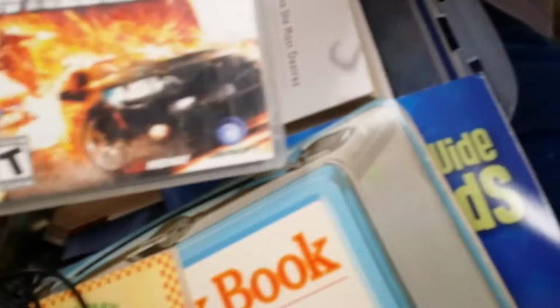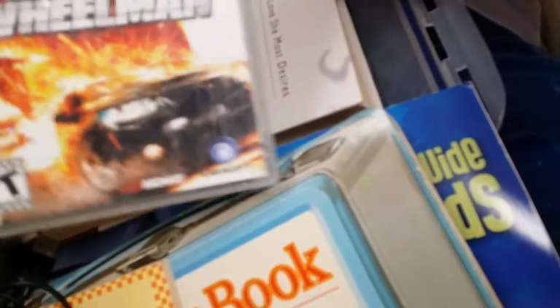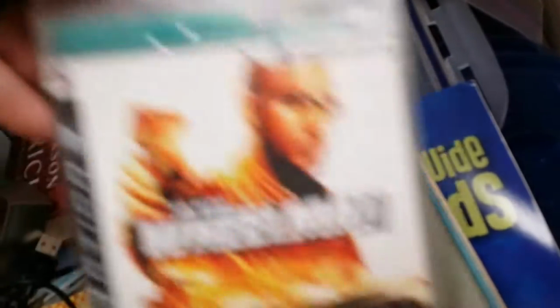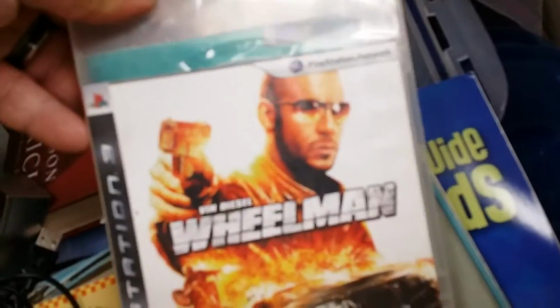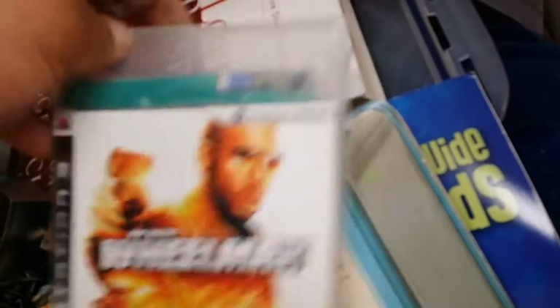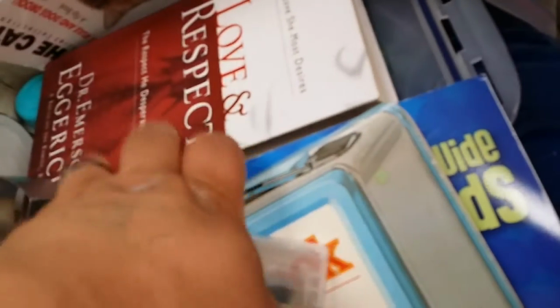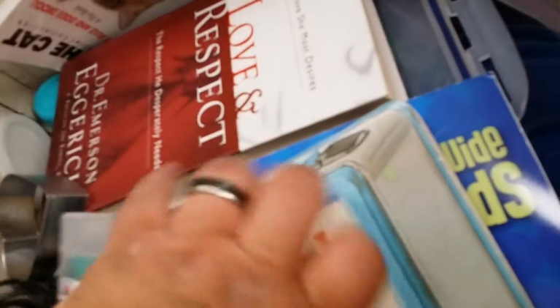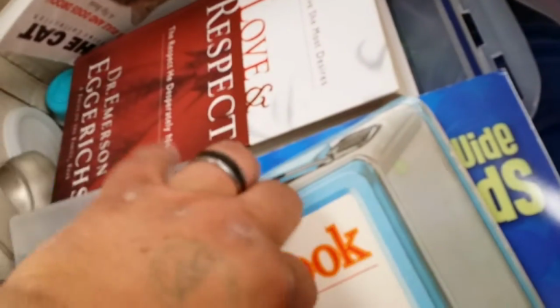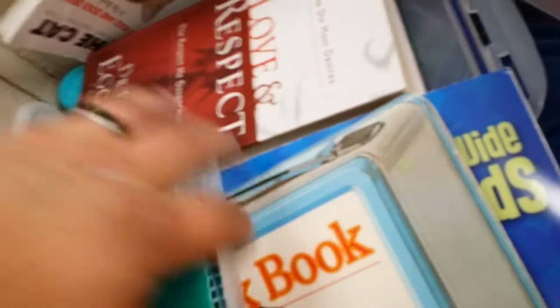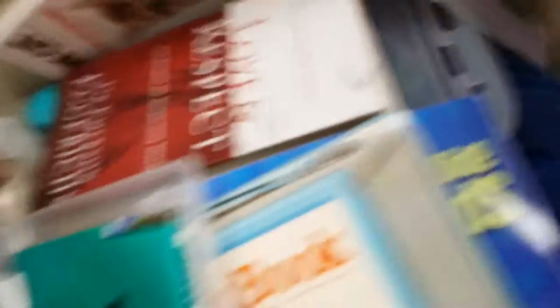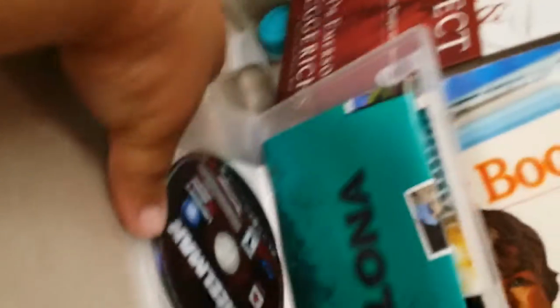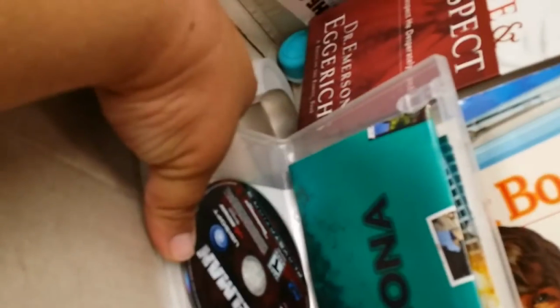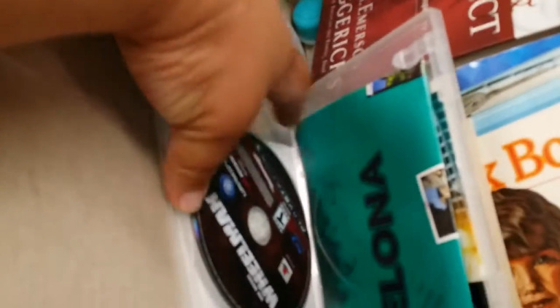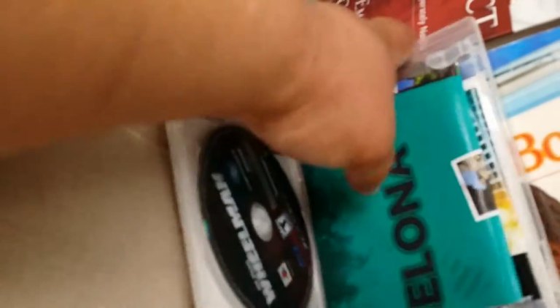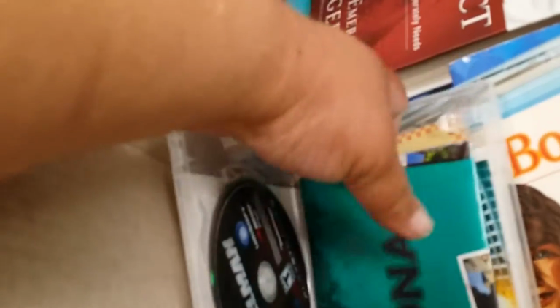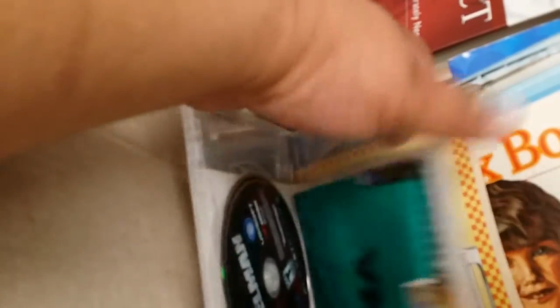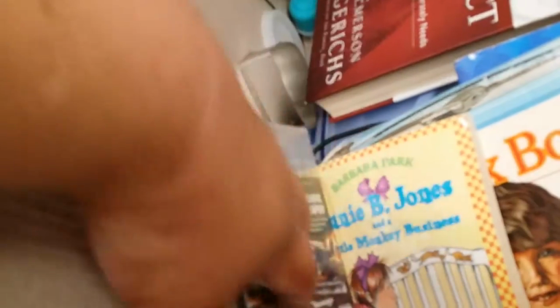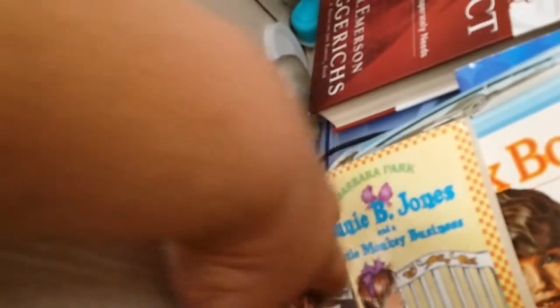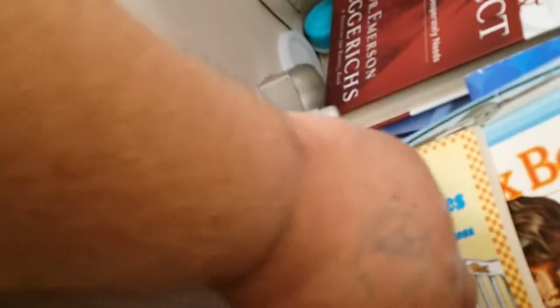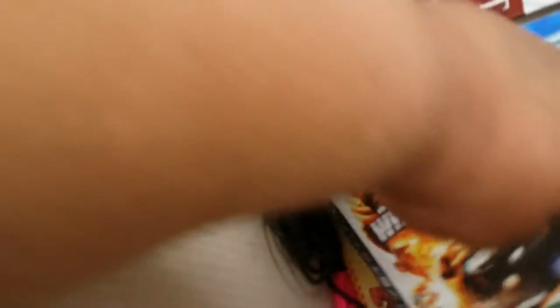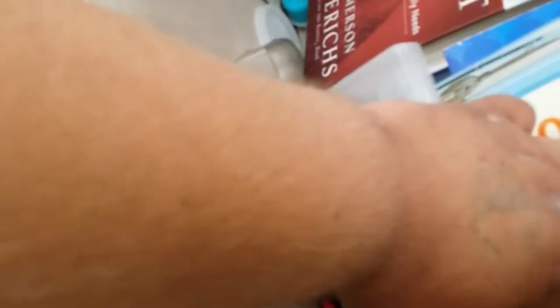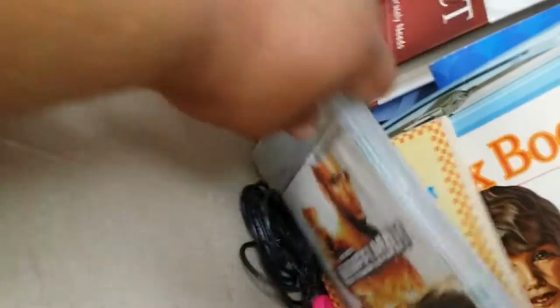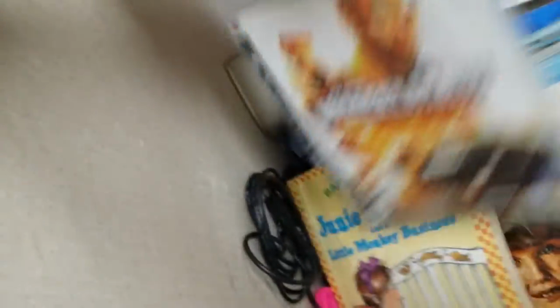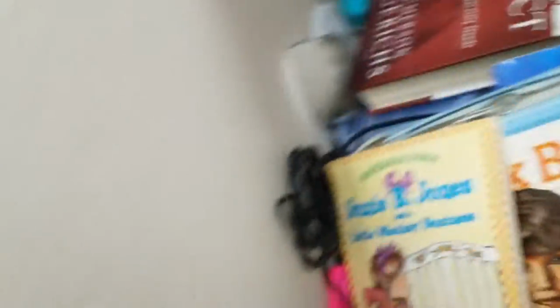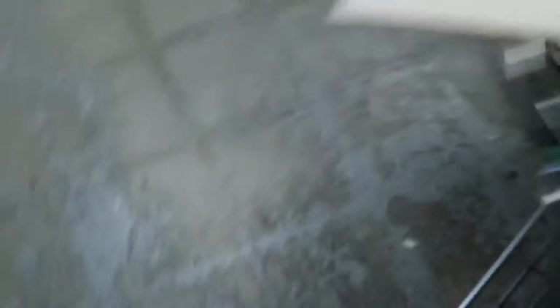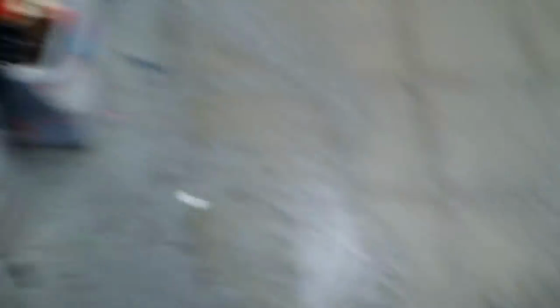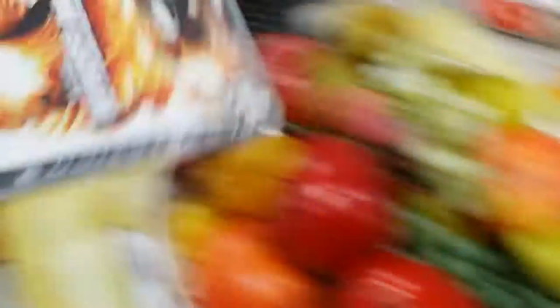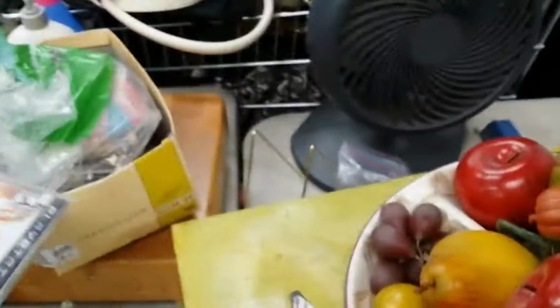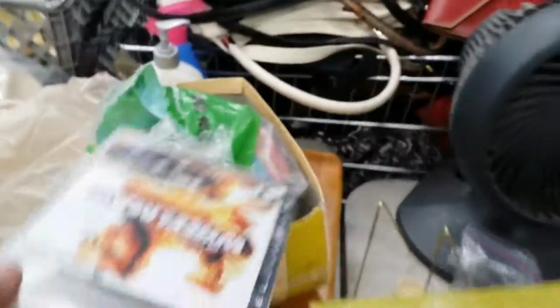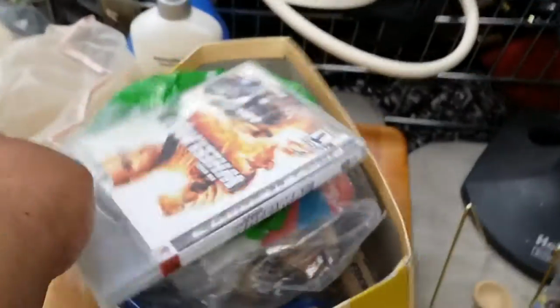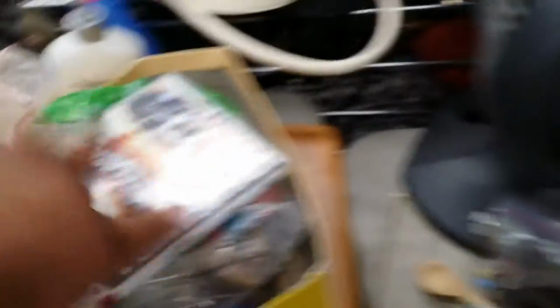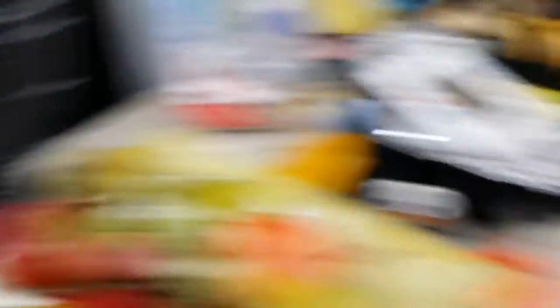Vin Diesel — Wheelman, PS3. Sweet. Oh, it's in there! I know whose house that's going to. I'm just going to set that right there.